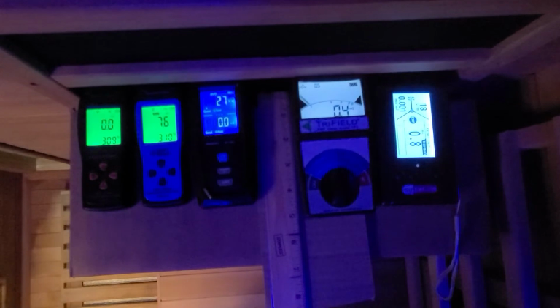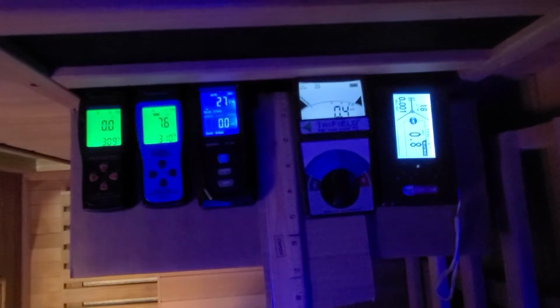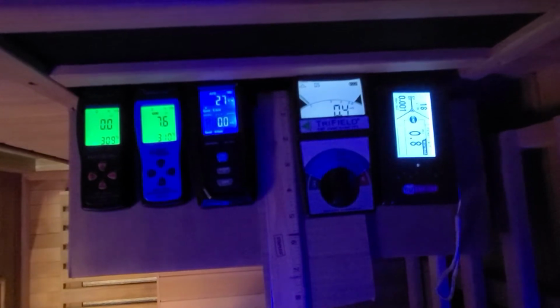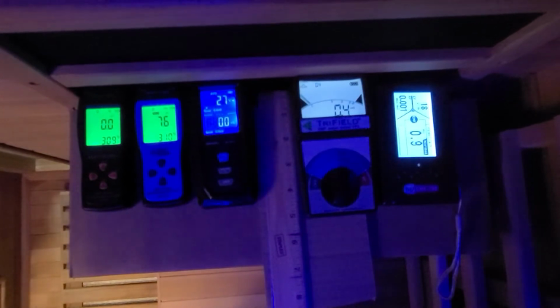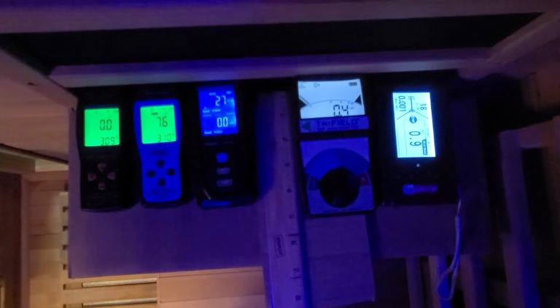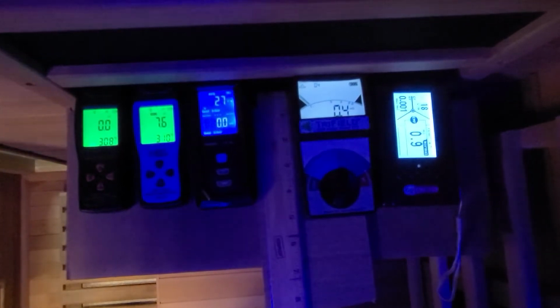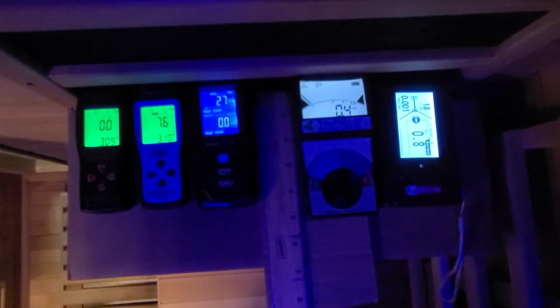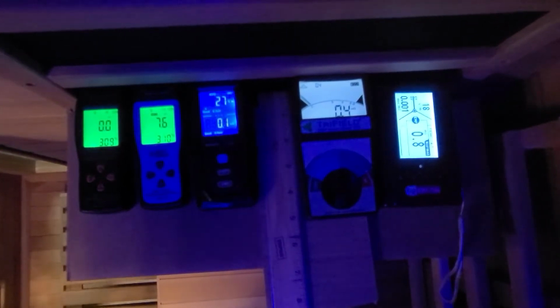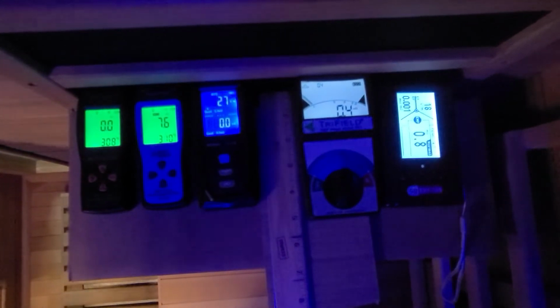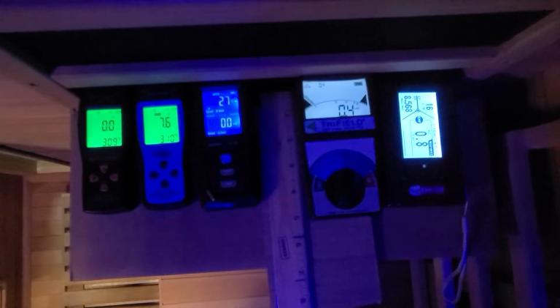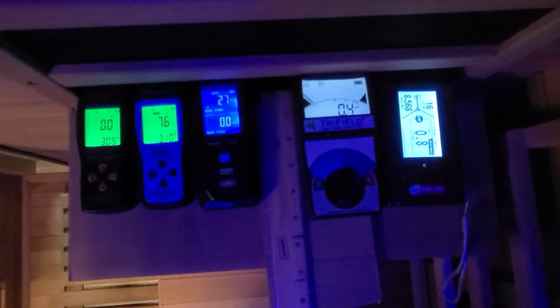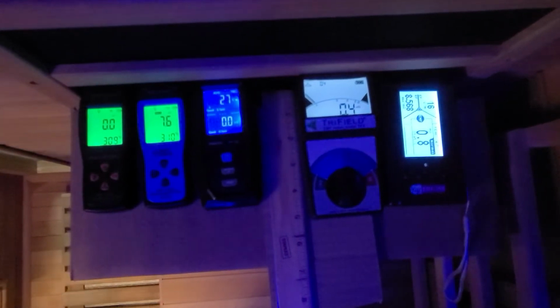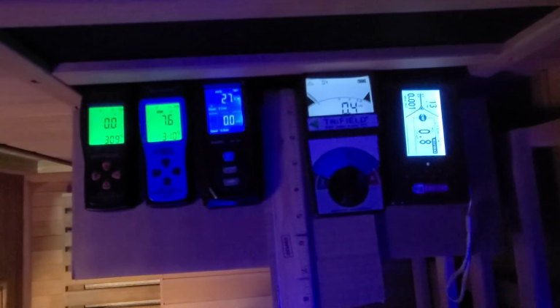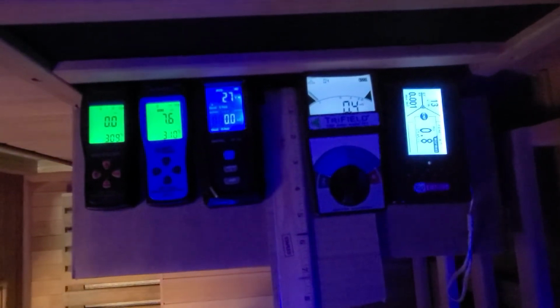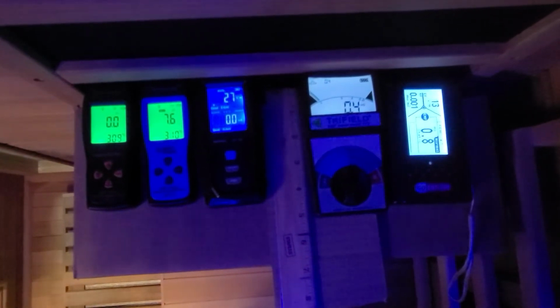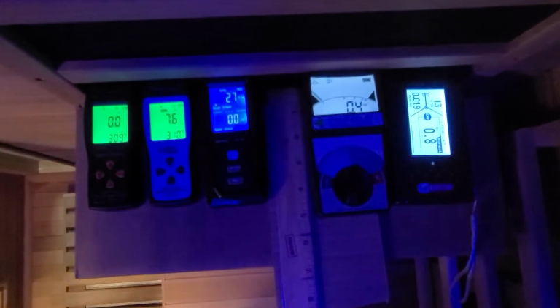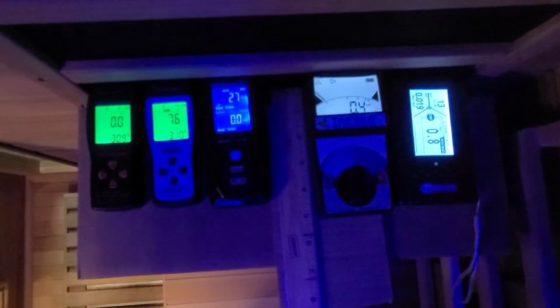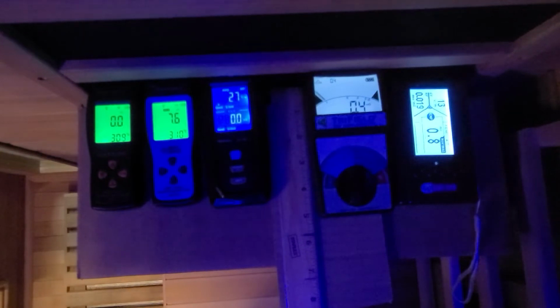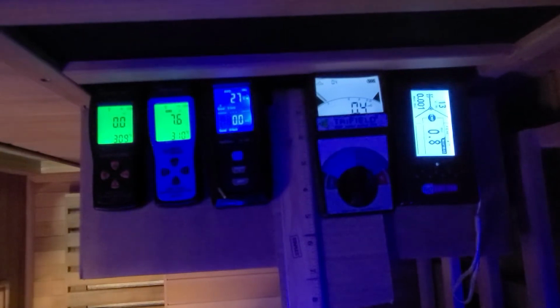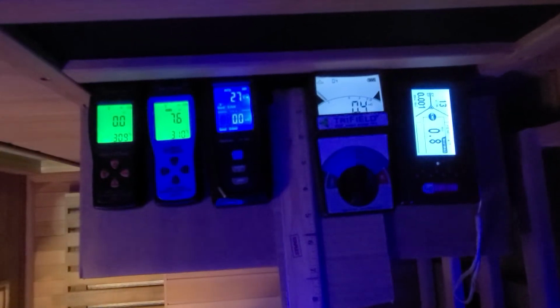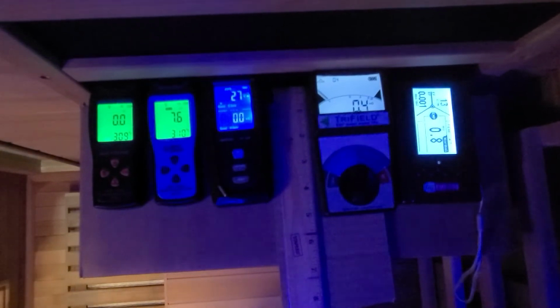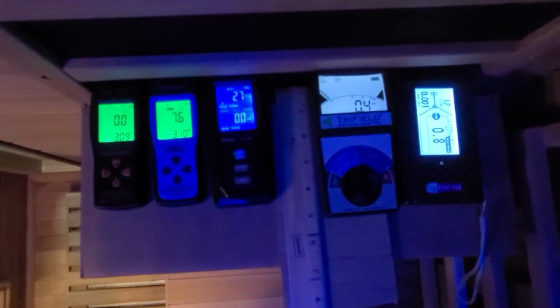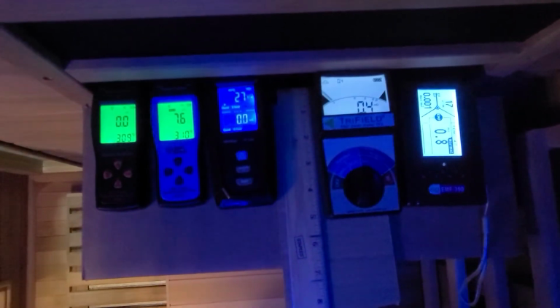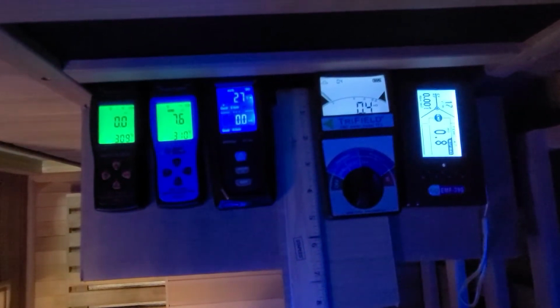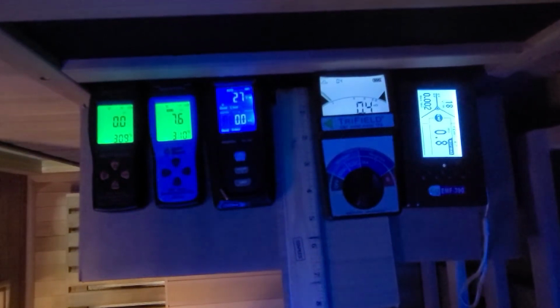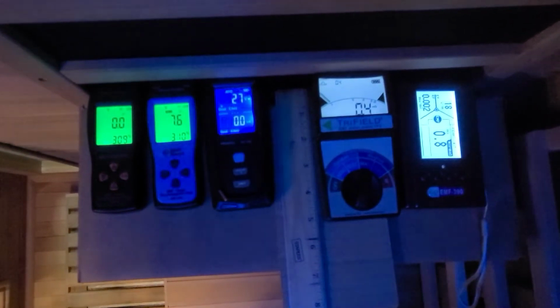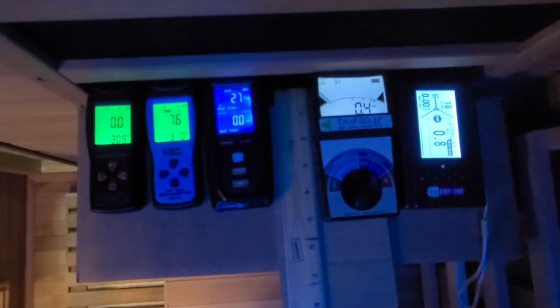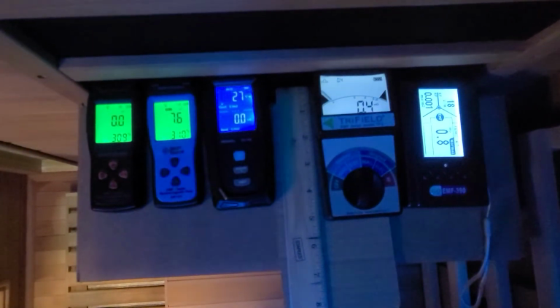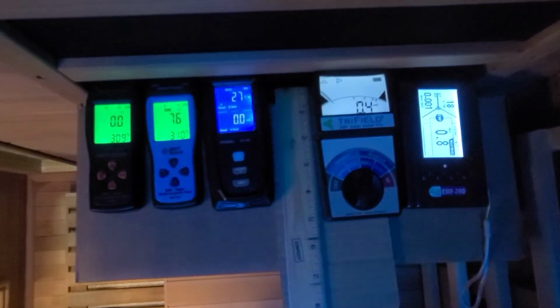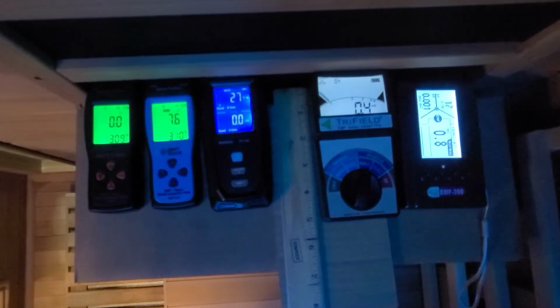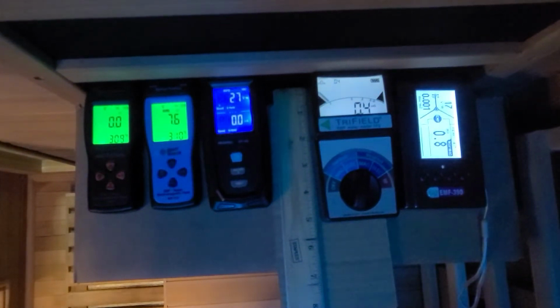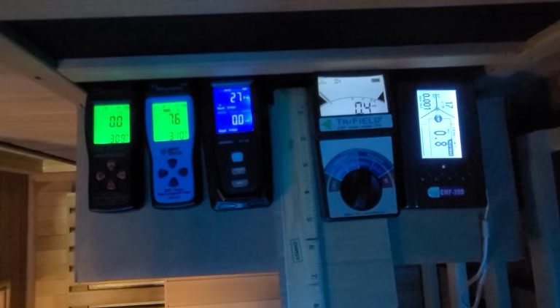As we have three different types of heating panels — low EMF, ultra-low EMF, and near-zero EMF — we will concentrate on the near-zero EMF heating panels in this video.